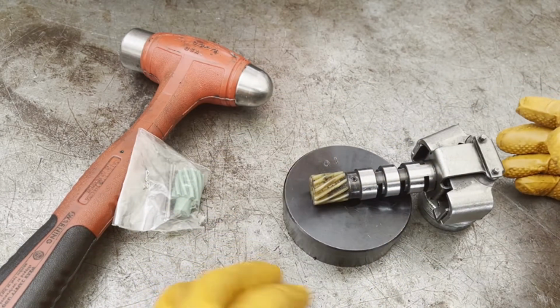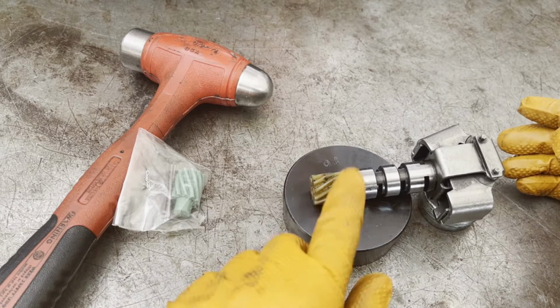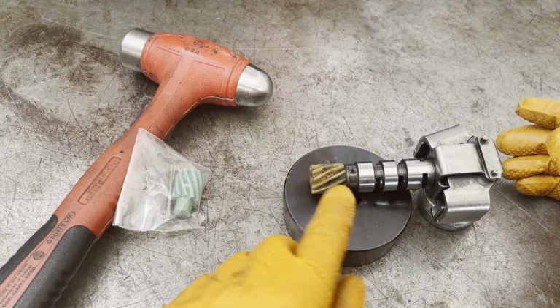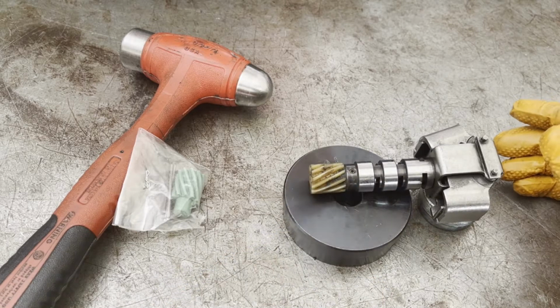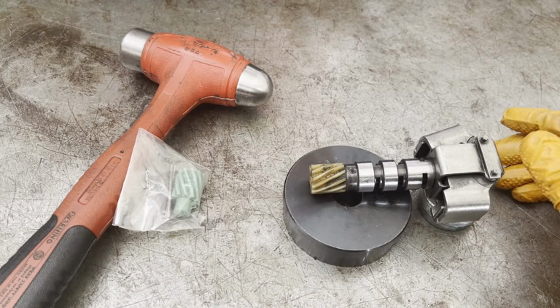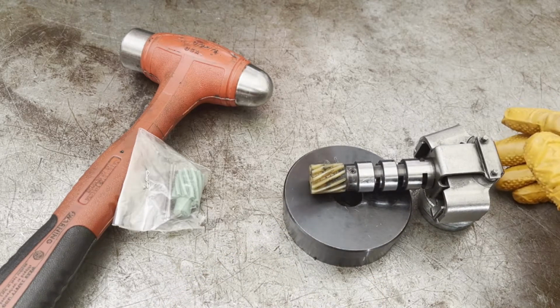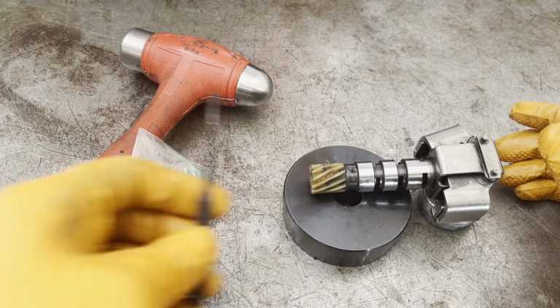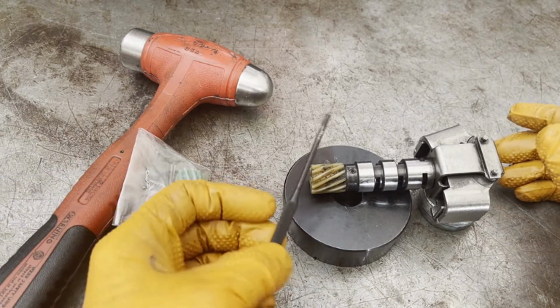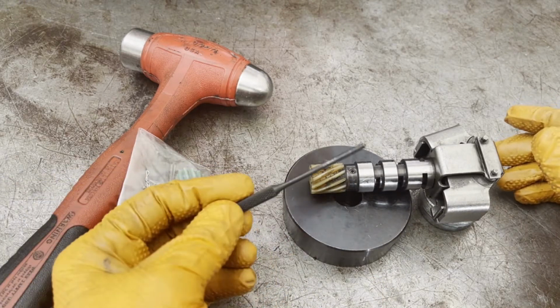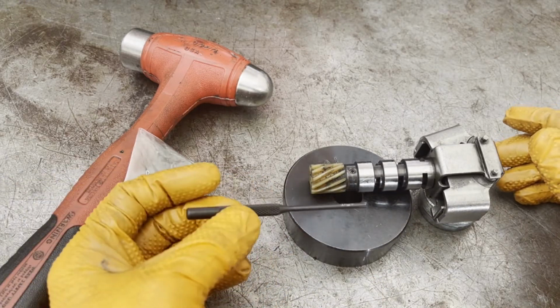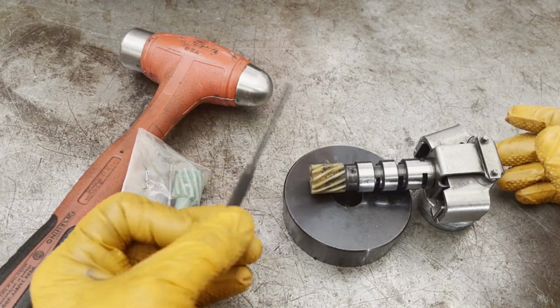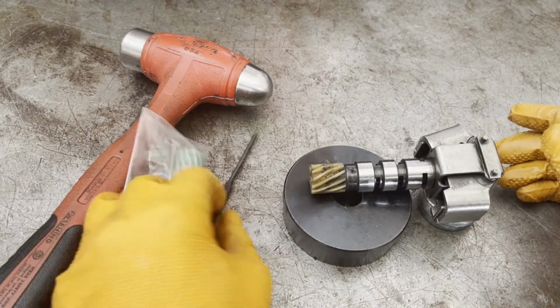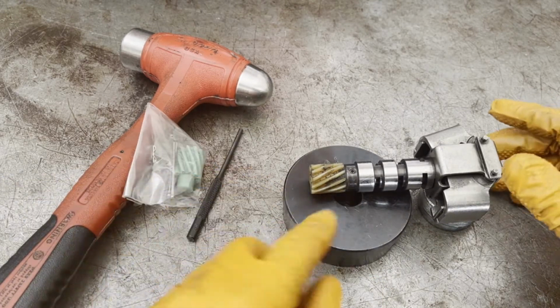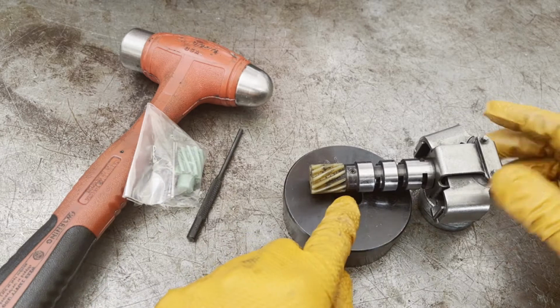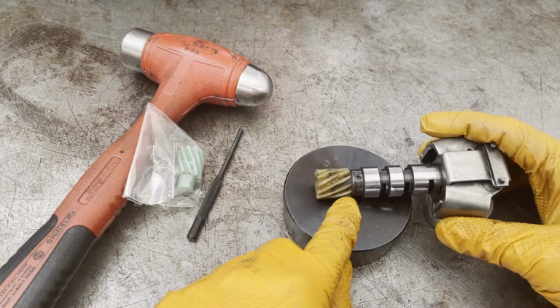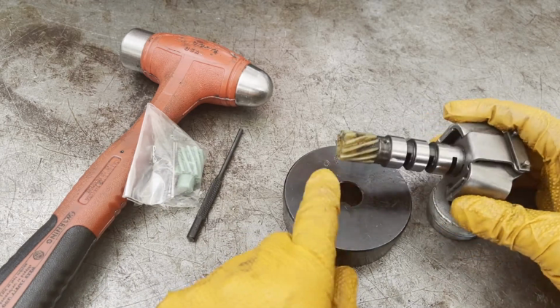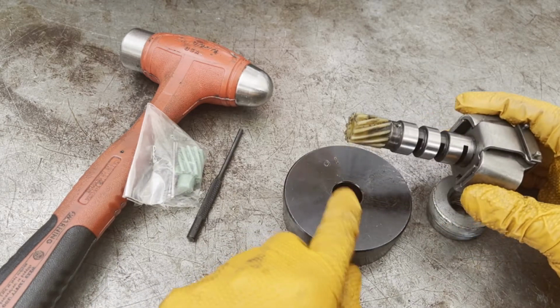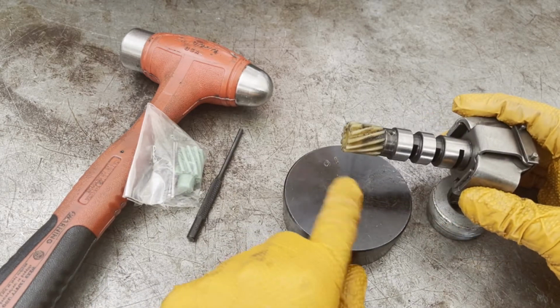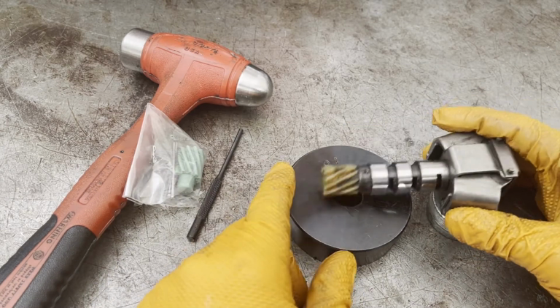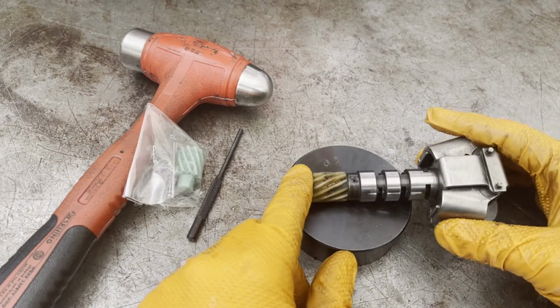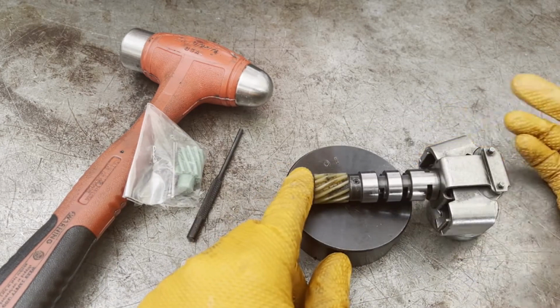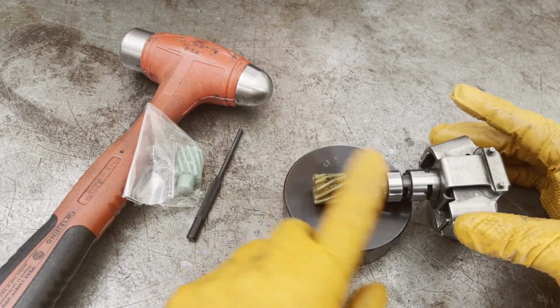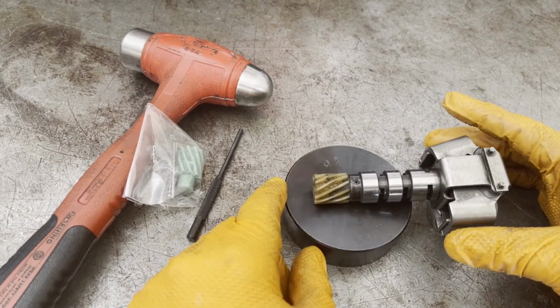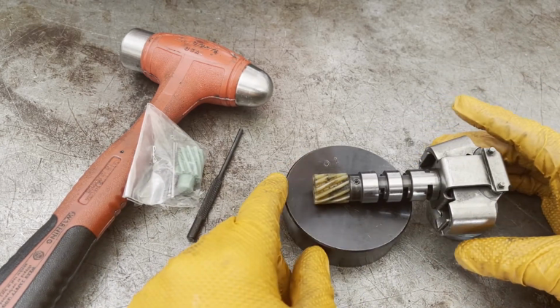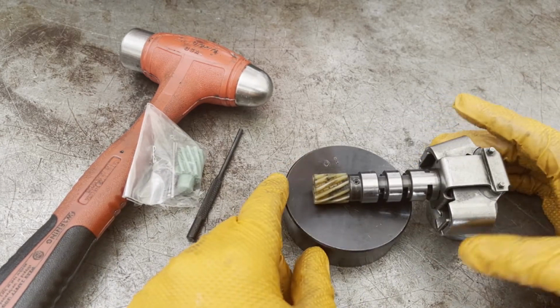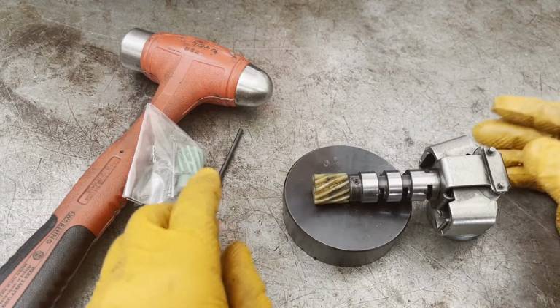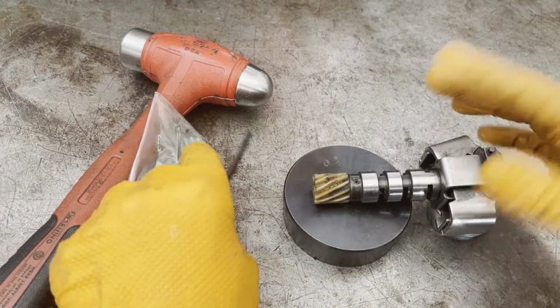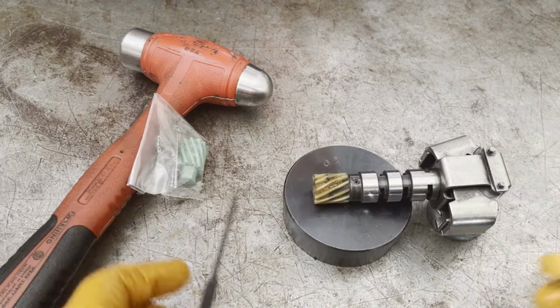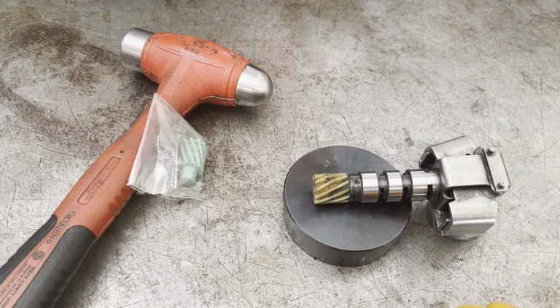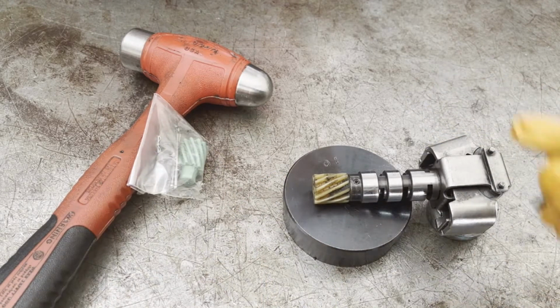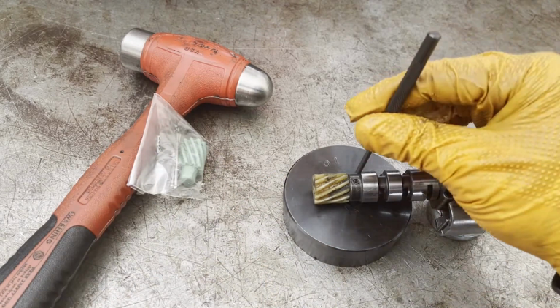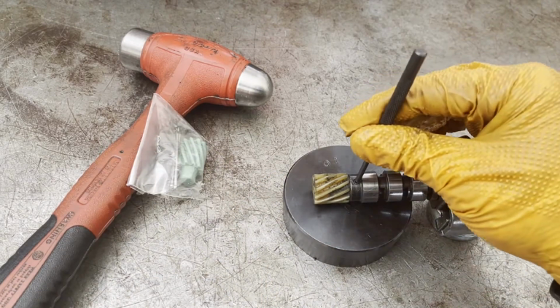To knock the roll pin out, I'm going to use a 1/8-inch roll pin punch. I've got a big bushing driver here with a hole in the middle so that the pin has something to fall into, and I'm going to stabilize it with another bushing driver.